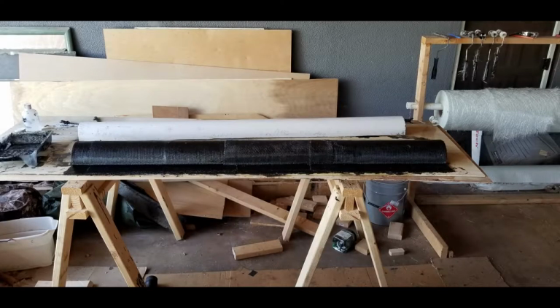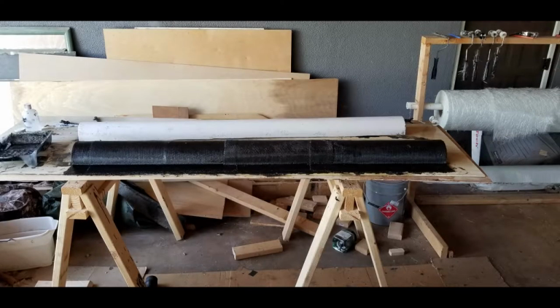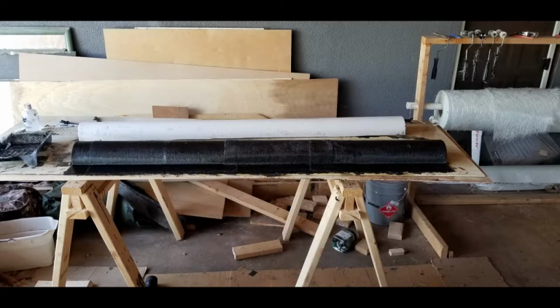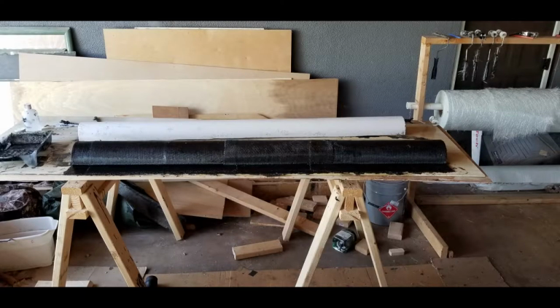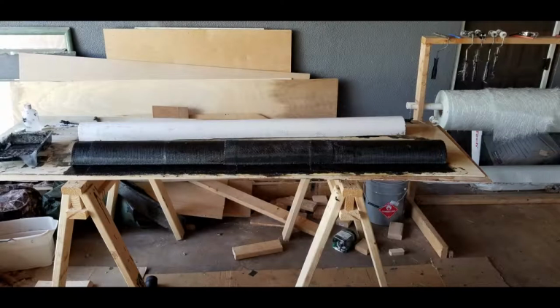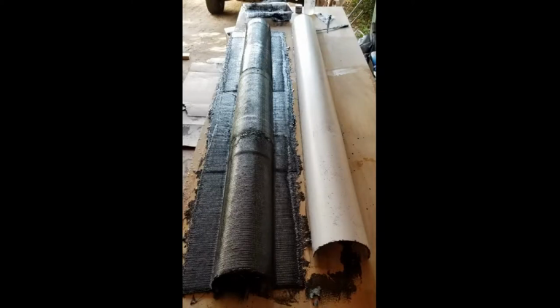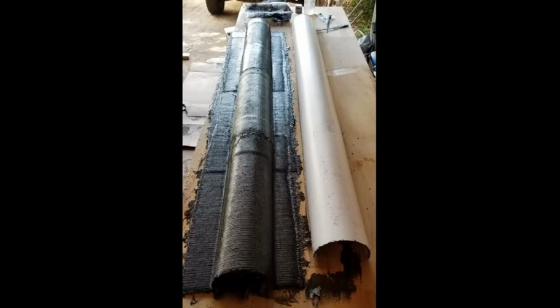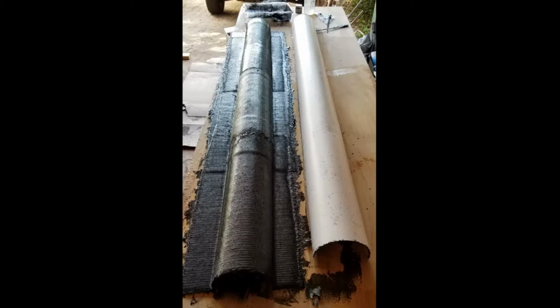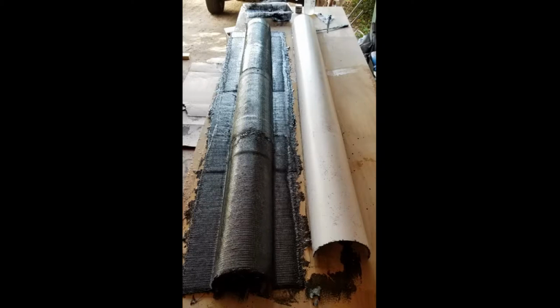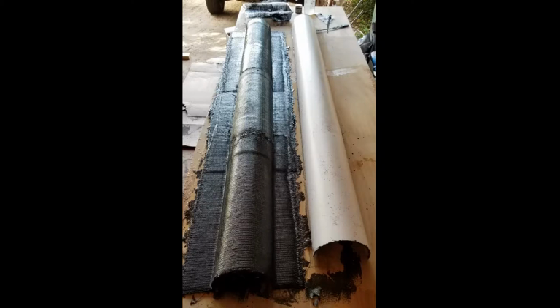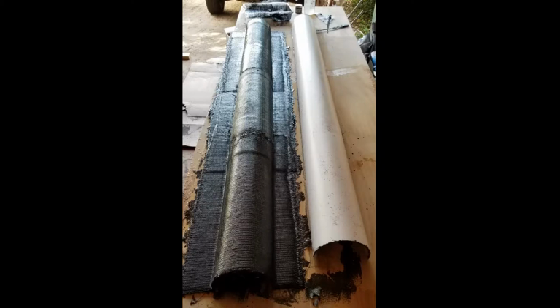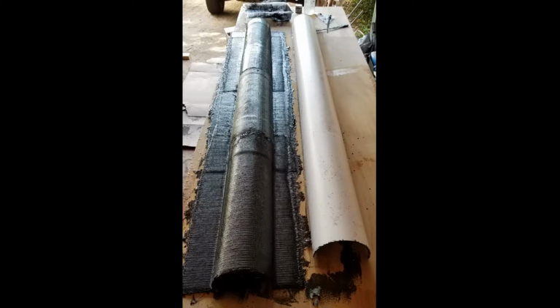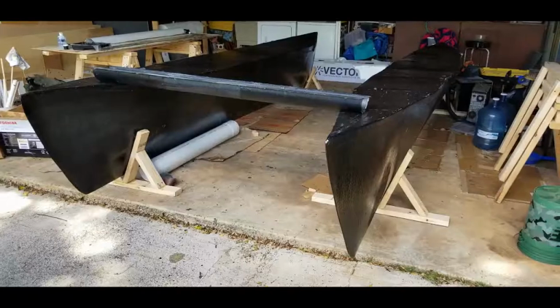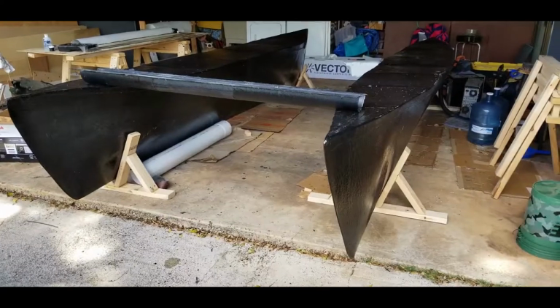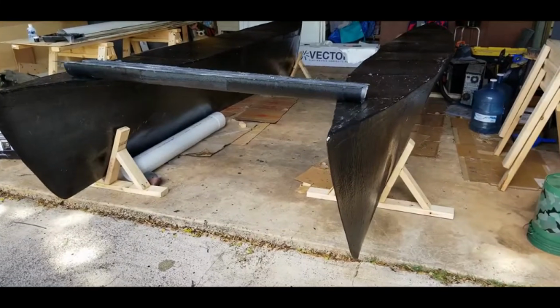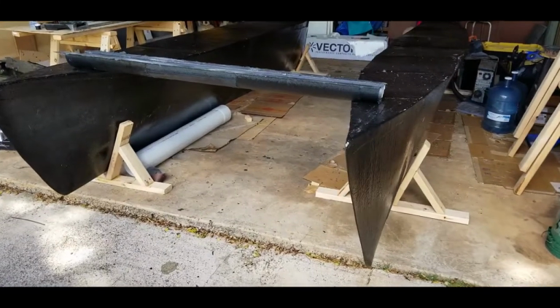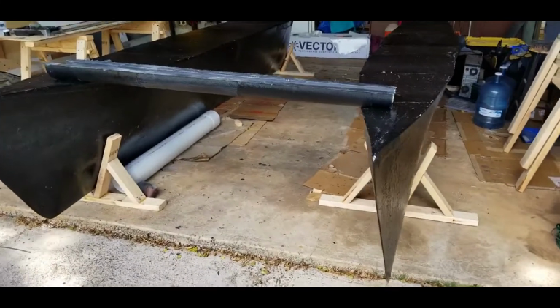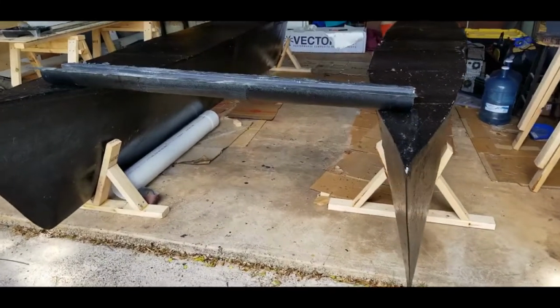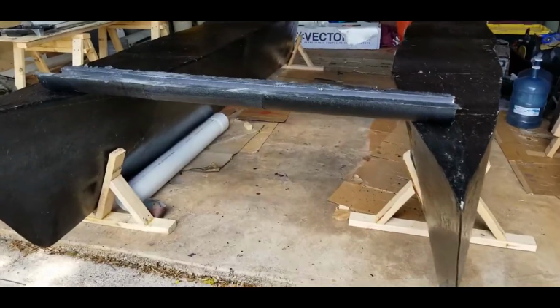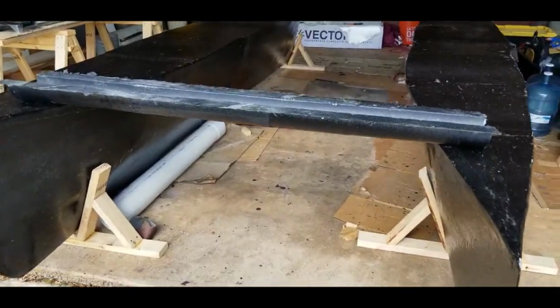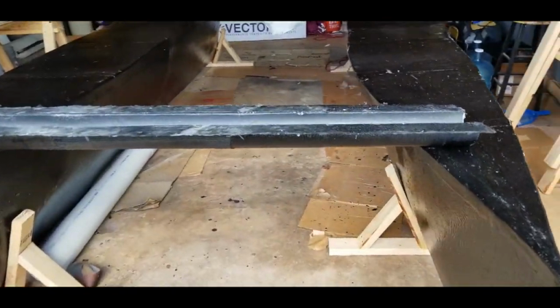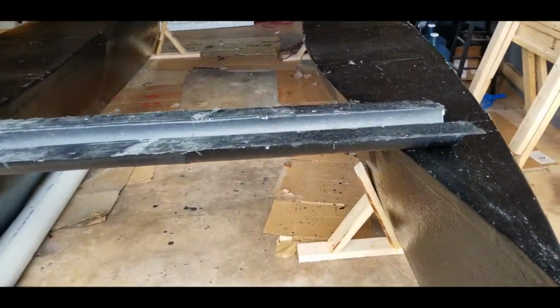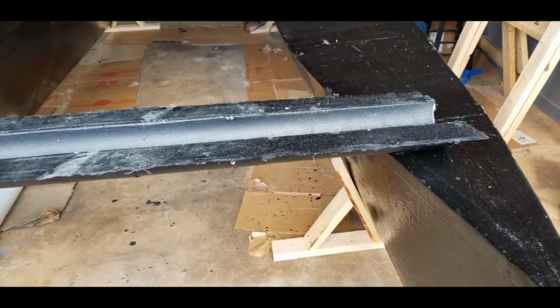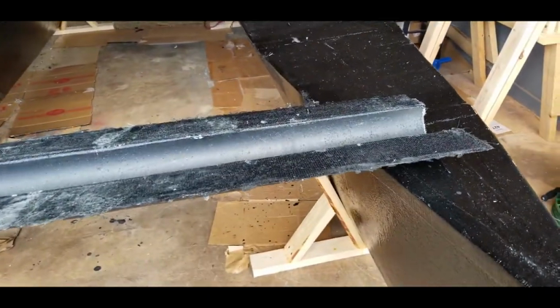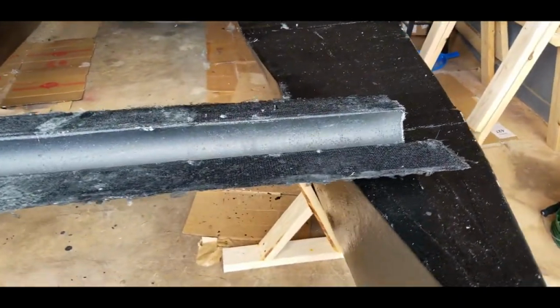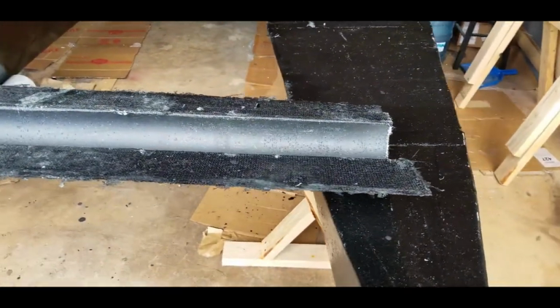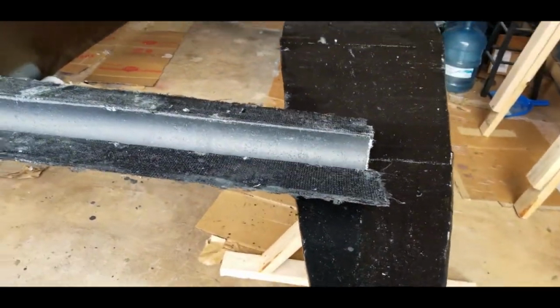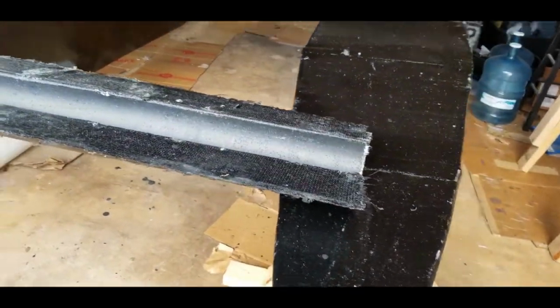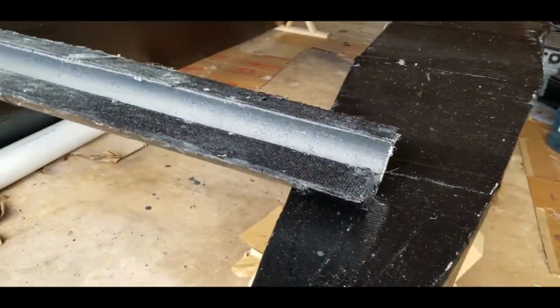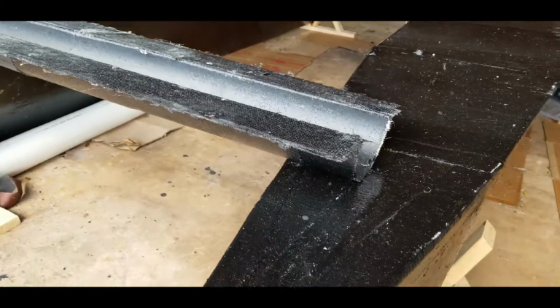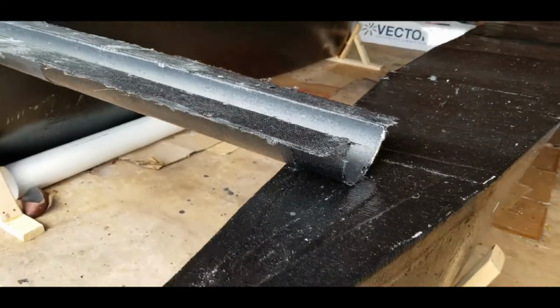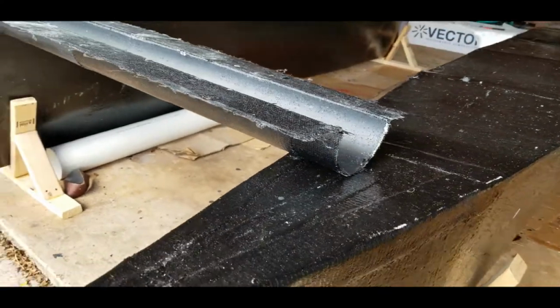Fiberglass separates from PVC easily and makes a nice mold. I'm going to use five of these U-channel cross supports to connect these pontoons. The U-channel provides an incredible amount of rigidity and stabilization.